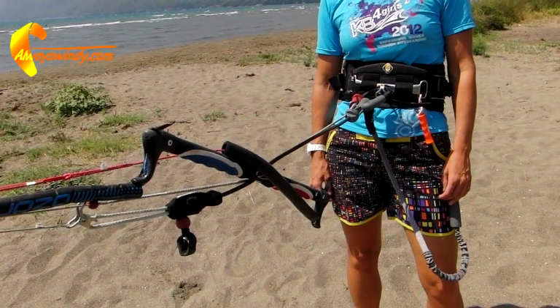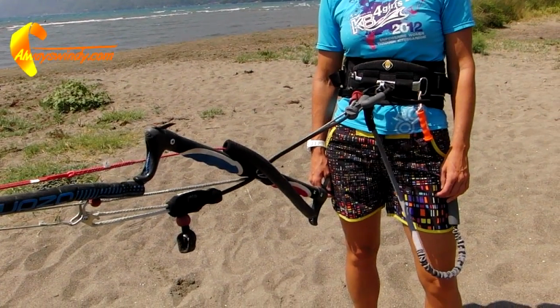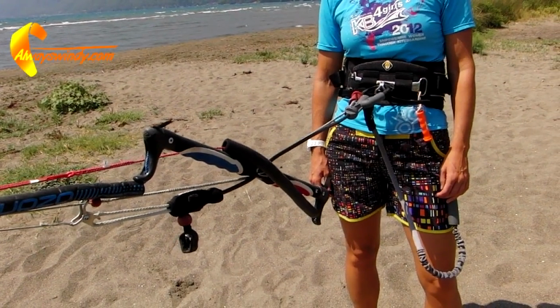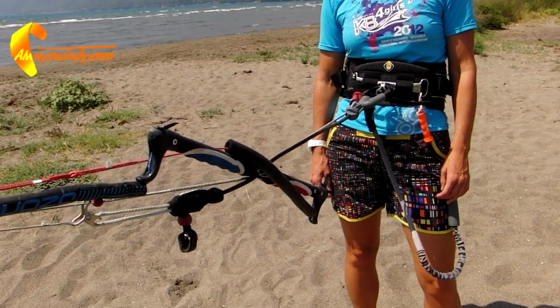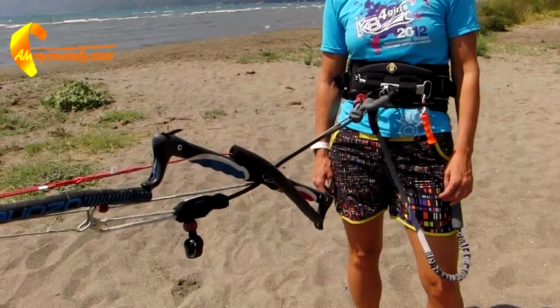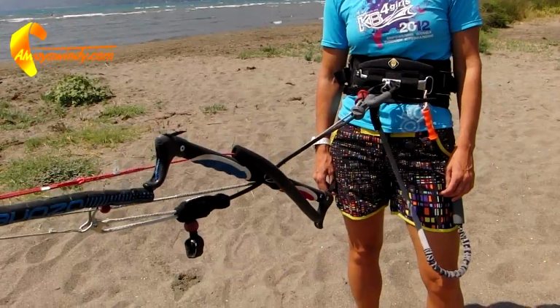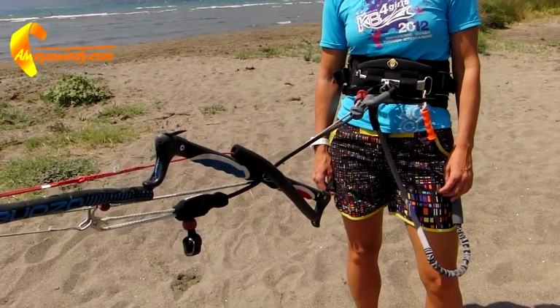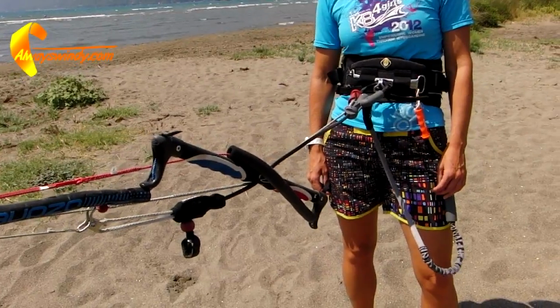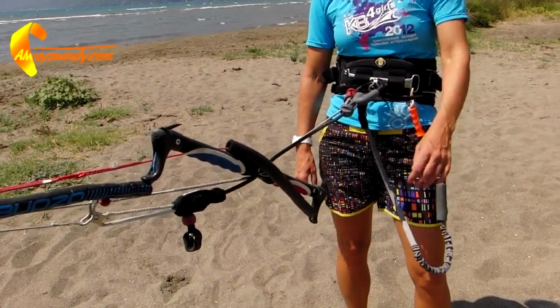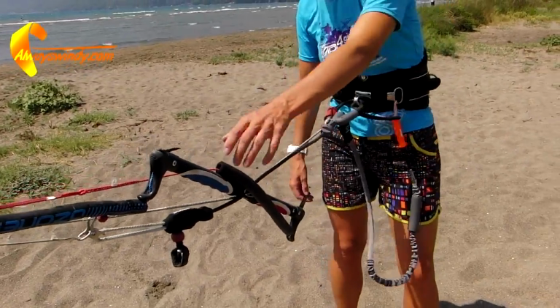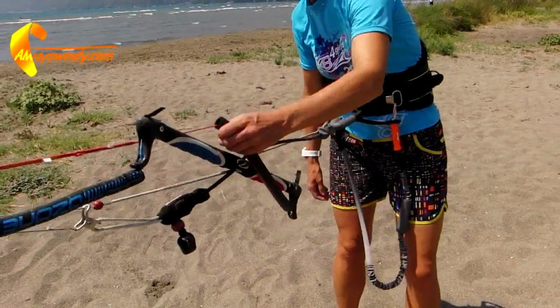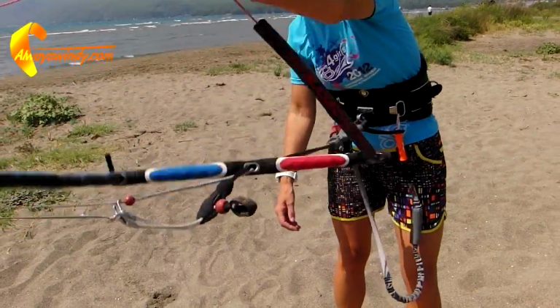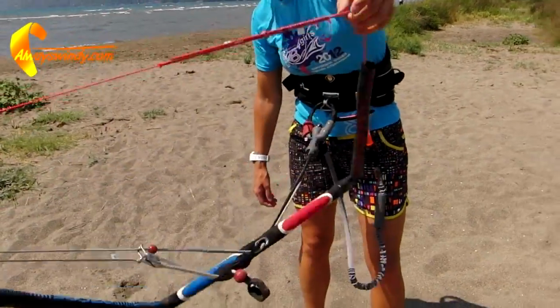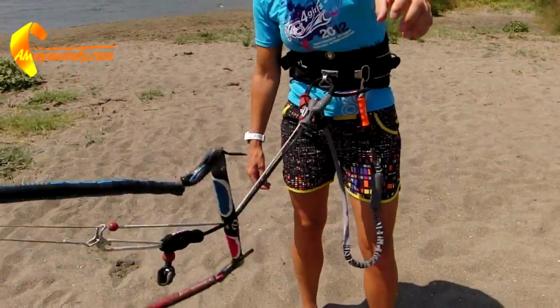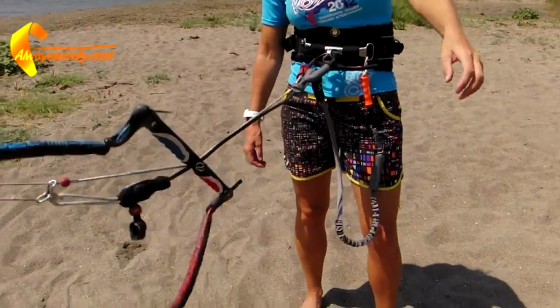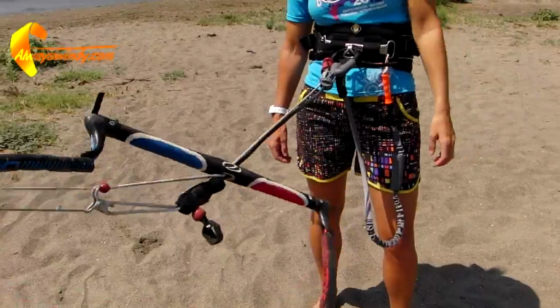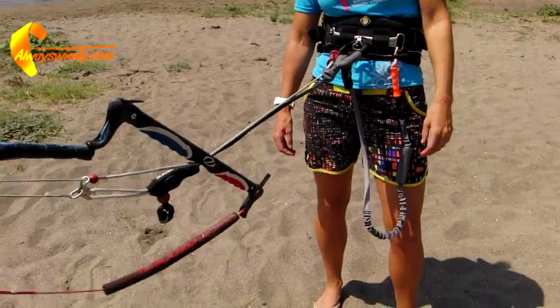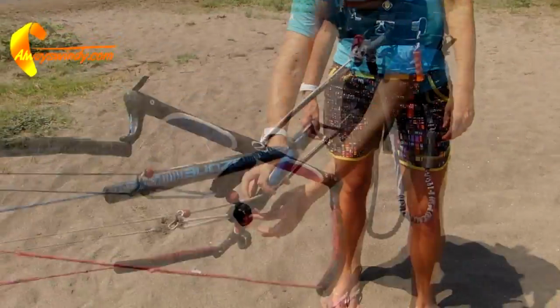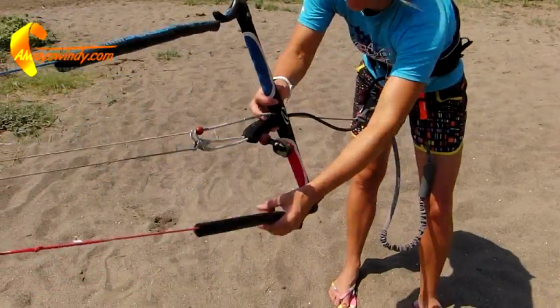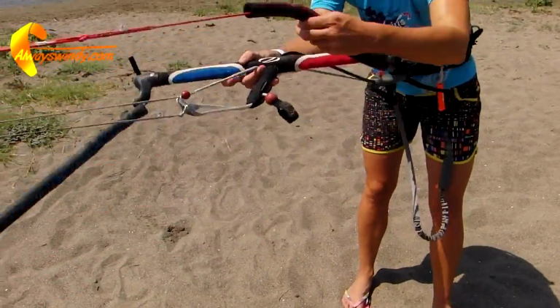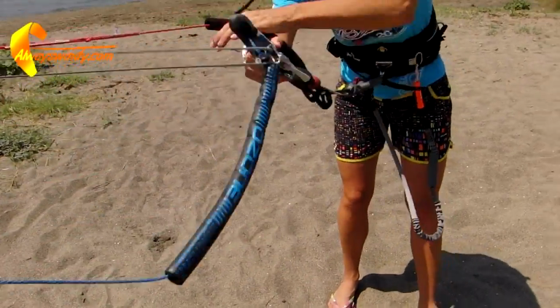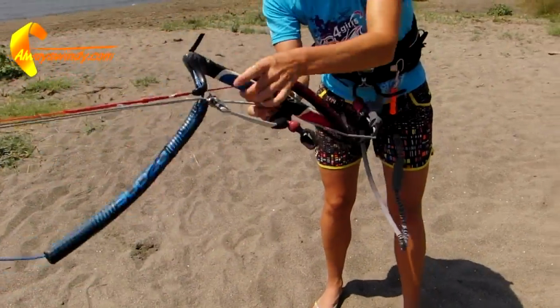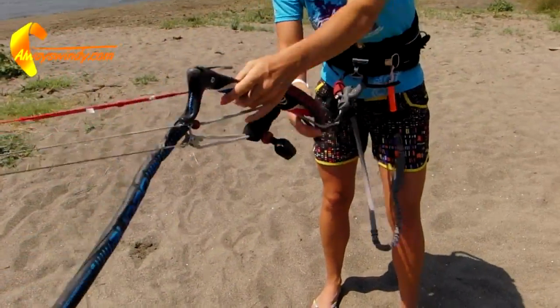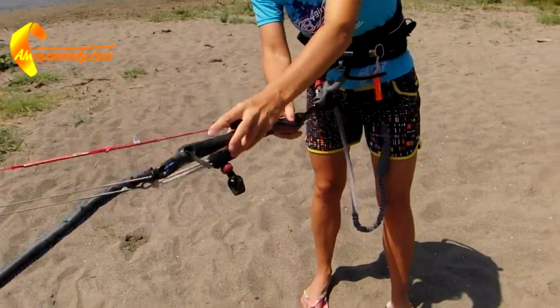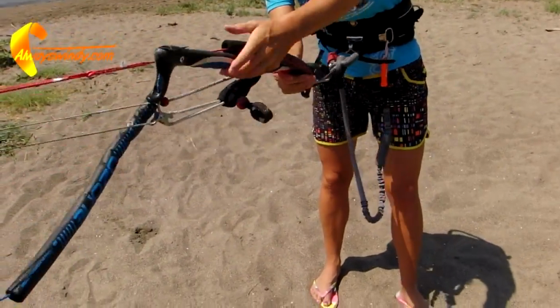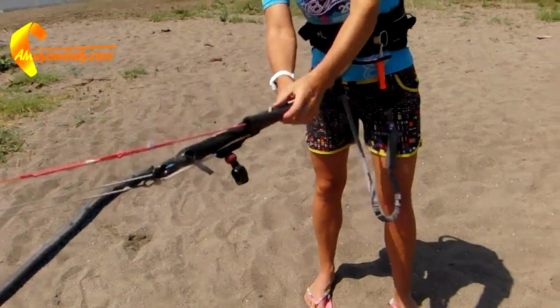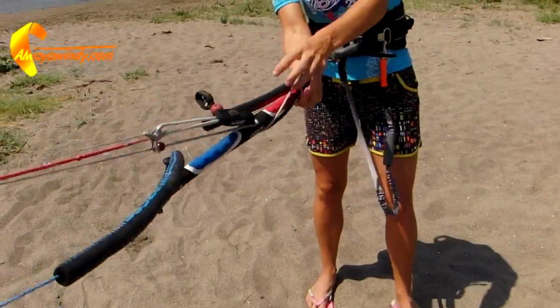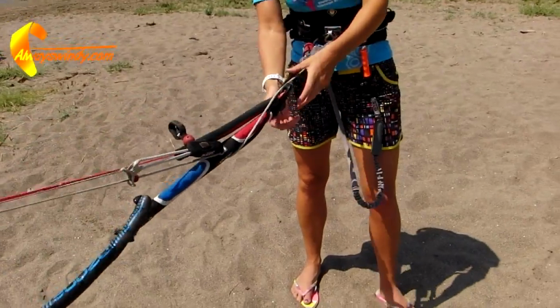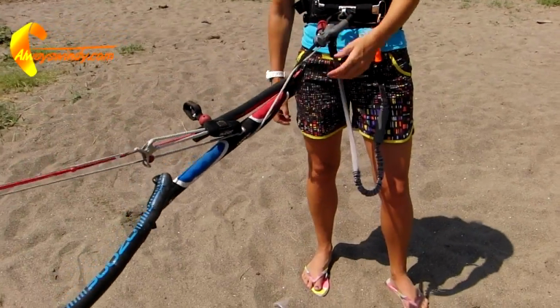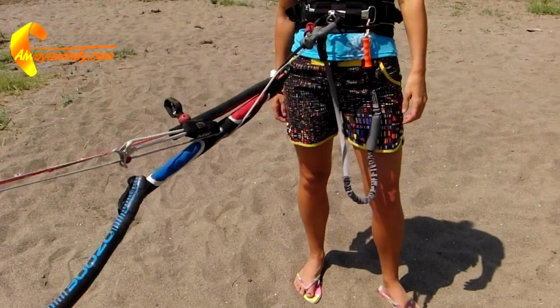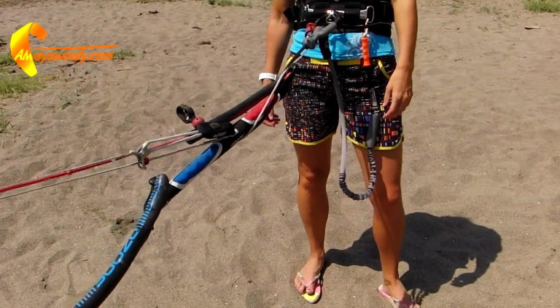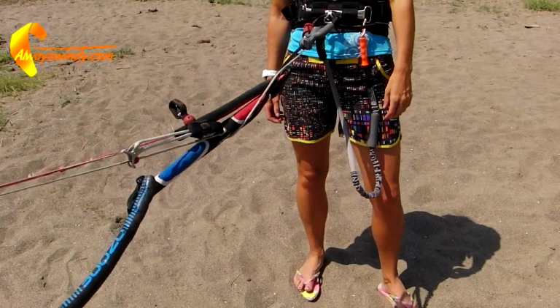This so-called death spiral of your kite can happen on any model when one of the back lines gets wrapped around the bar. Once the kite starts looping, you will be dragged through the water and it becomes next to impossible to pull the quick release if it is not close to hand.